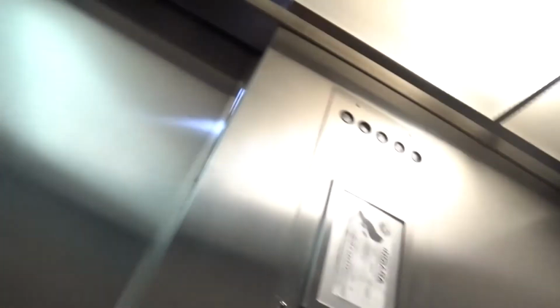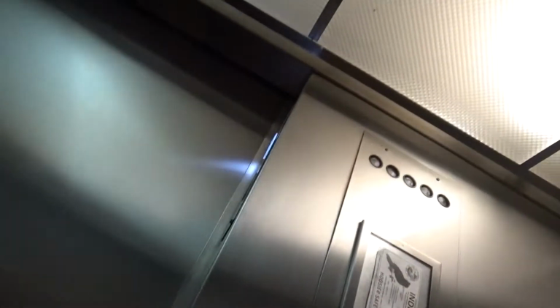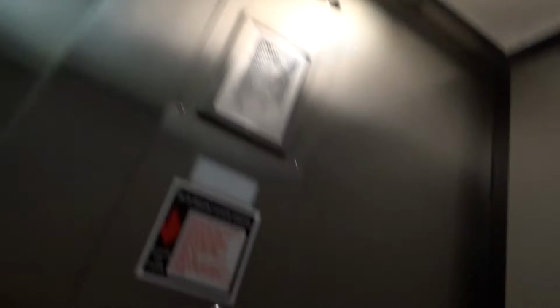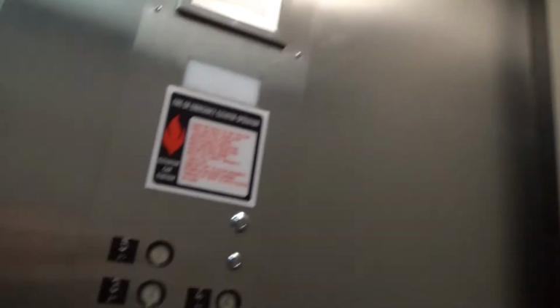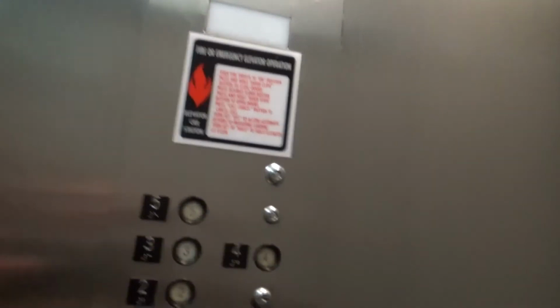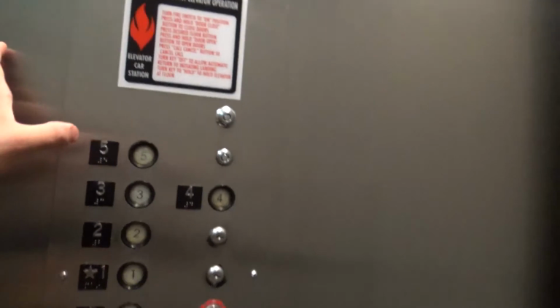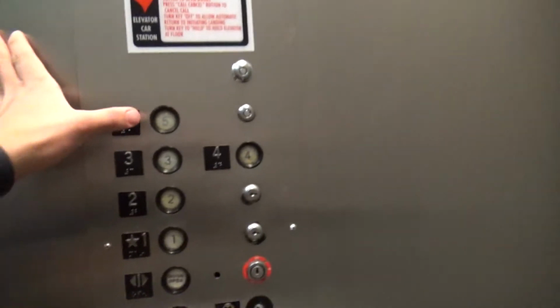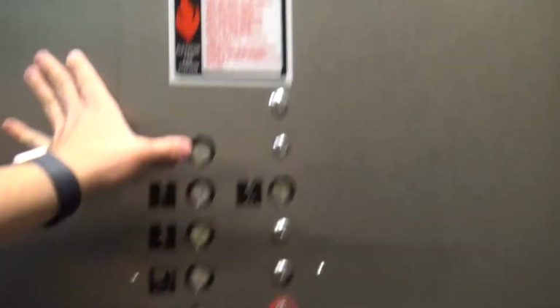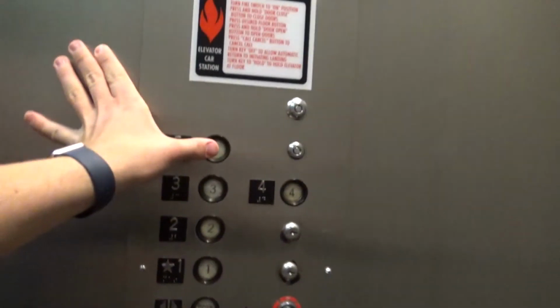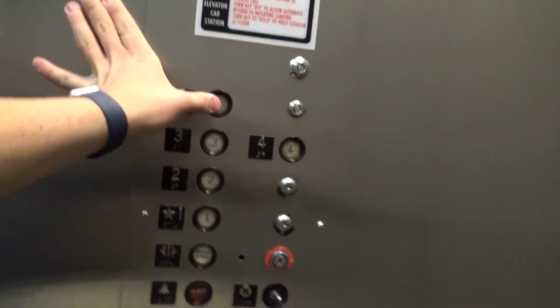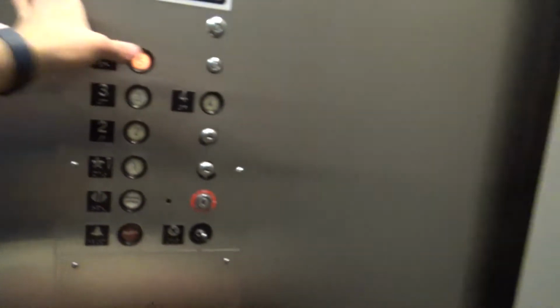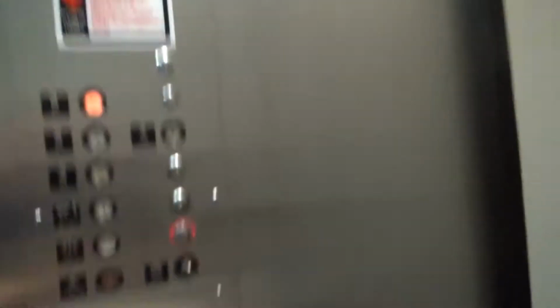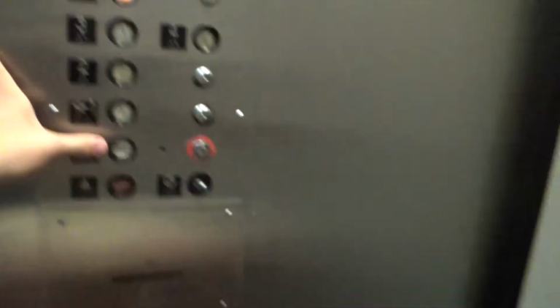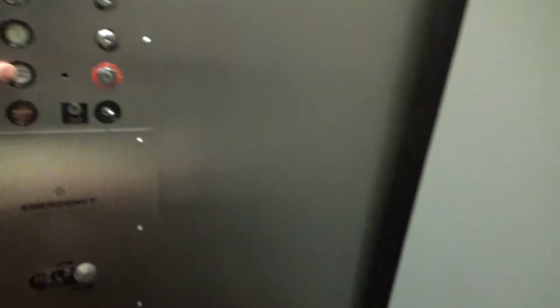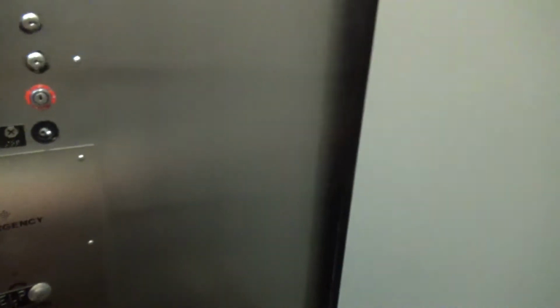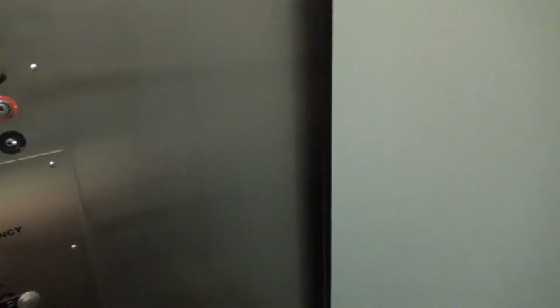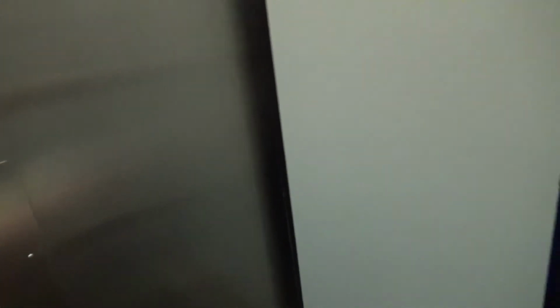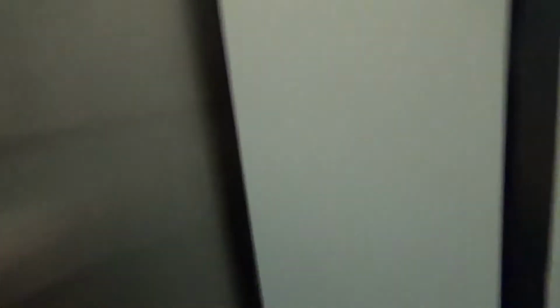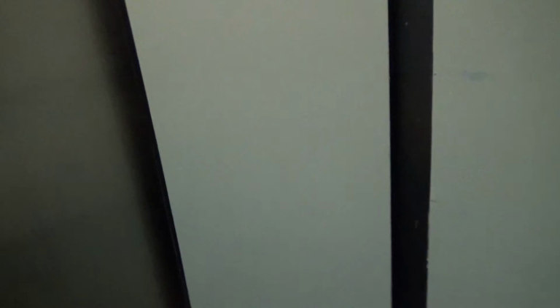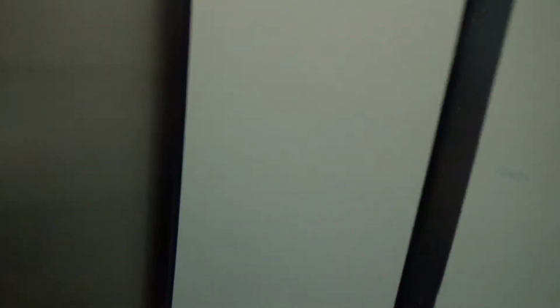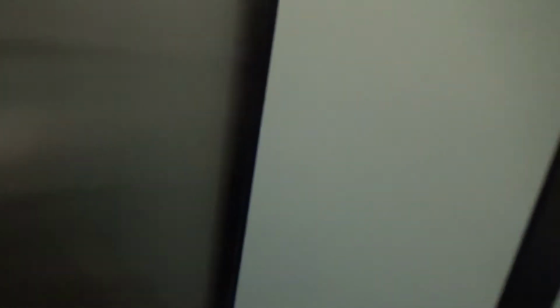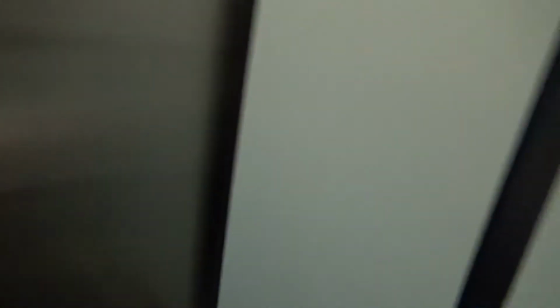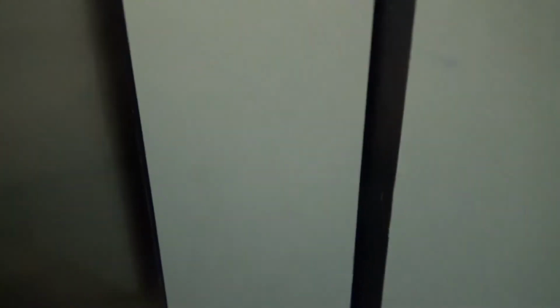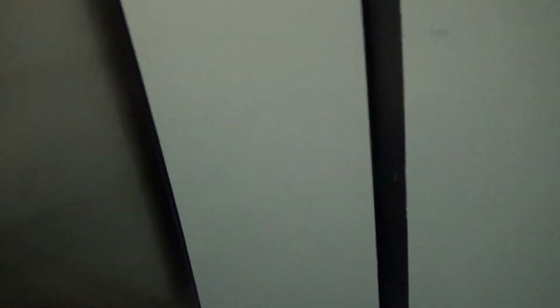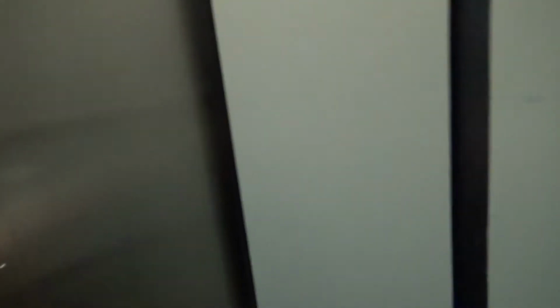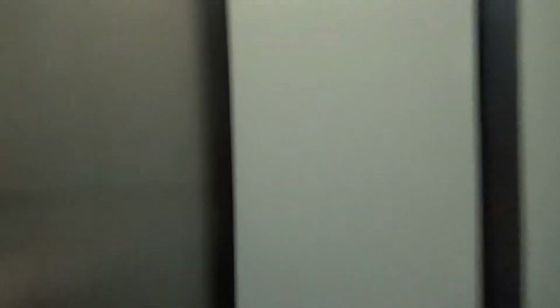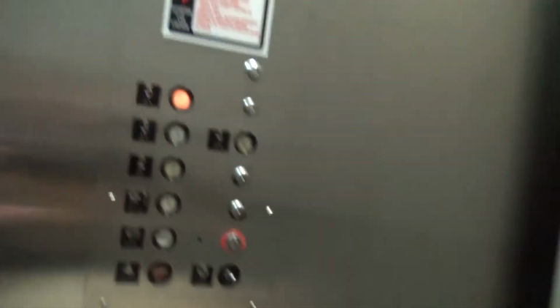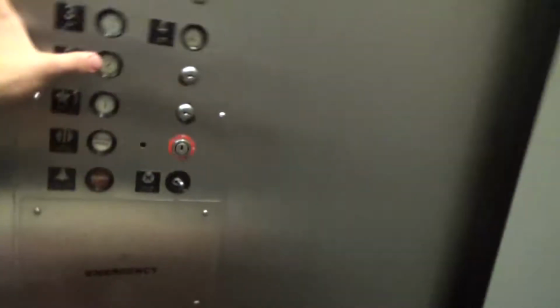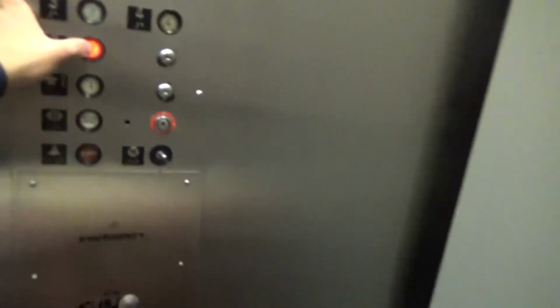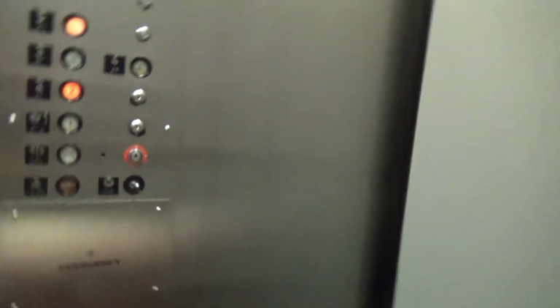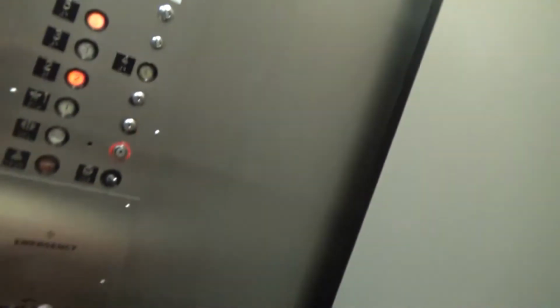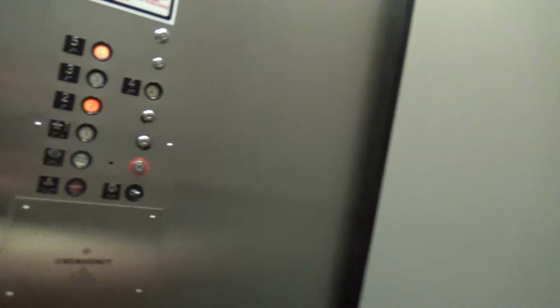Going up — let's go to five. Going up. Come on in, which floor? Two, please. You're welcome.